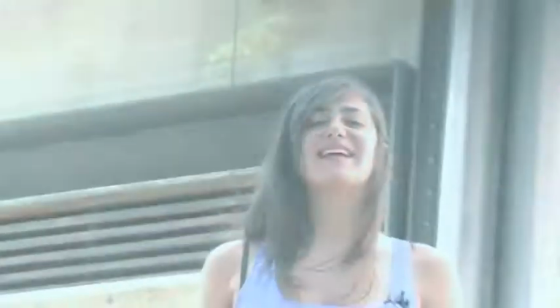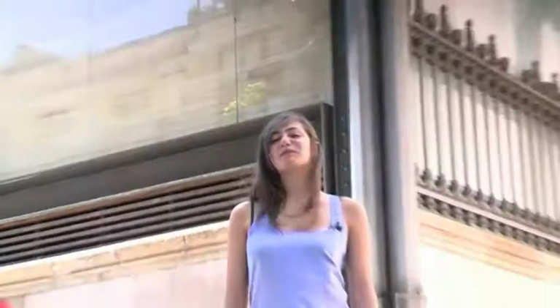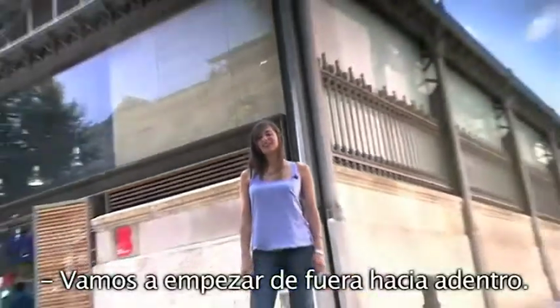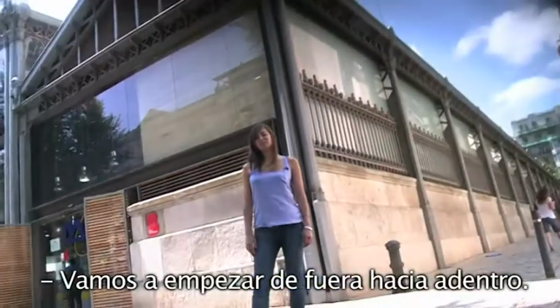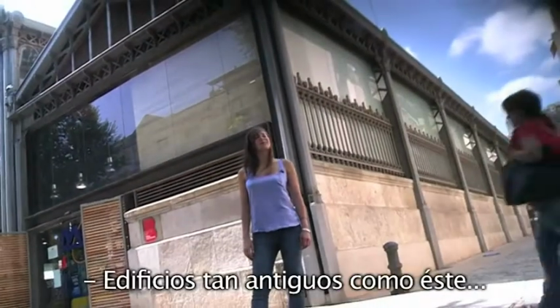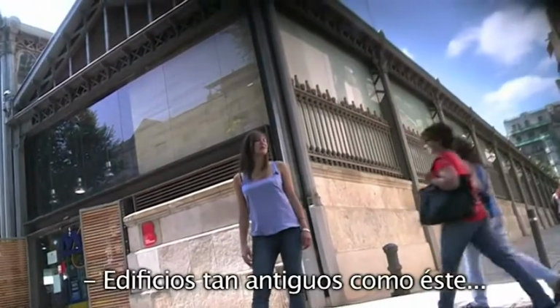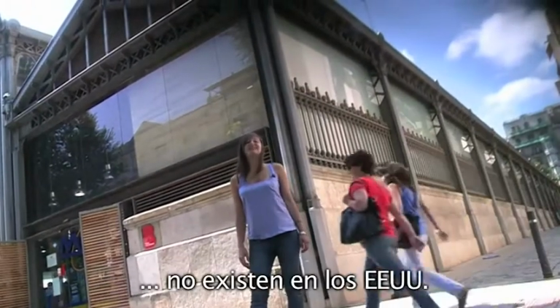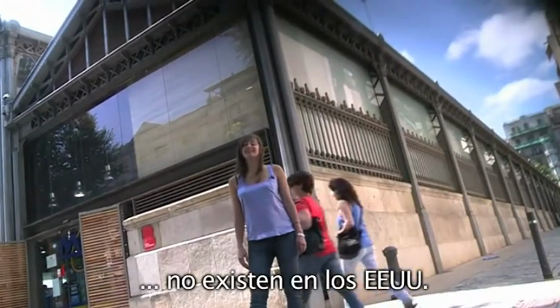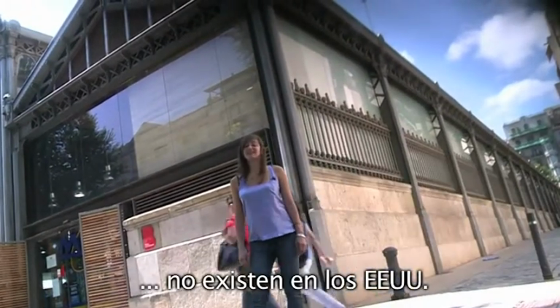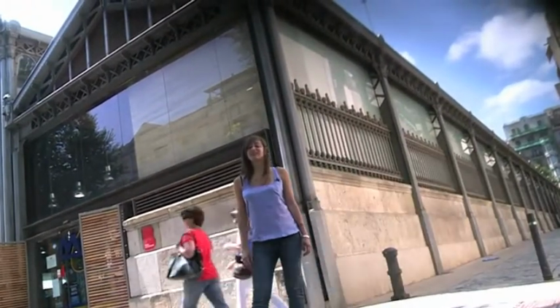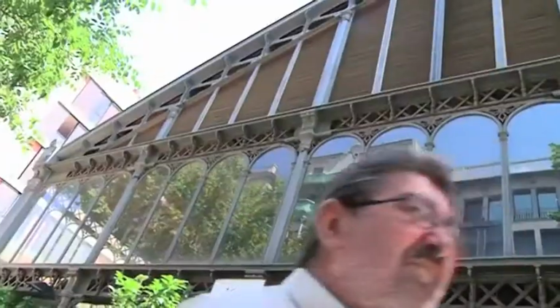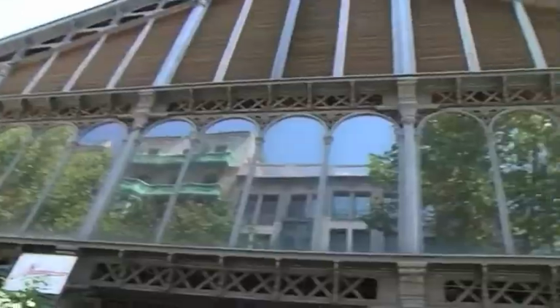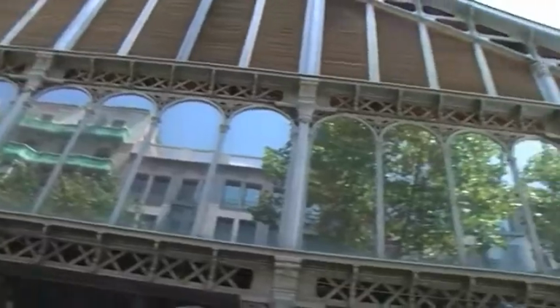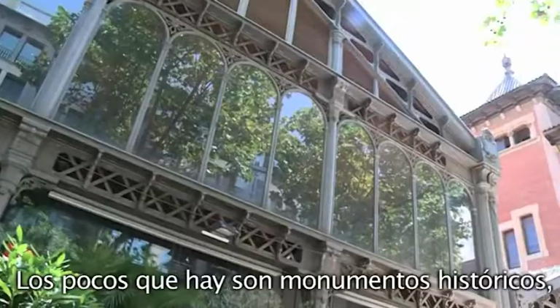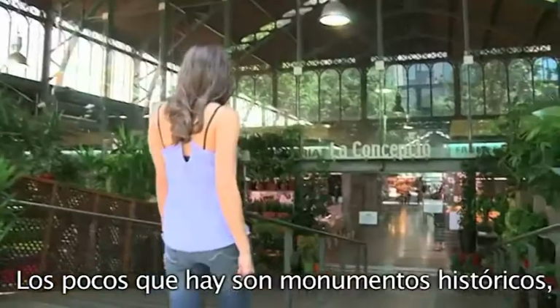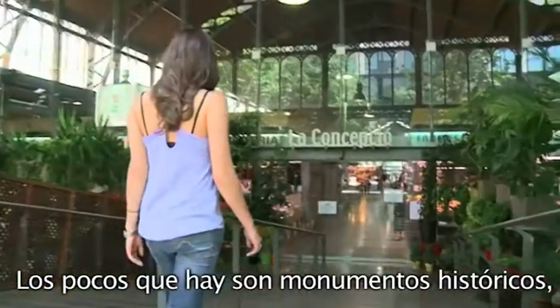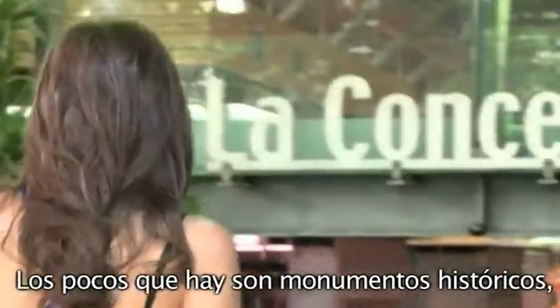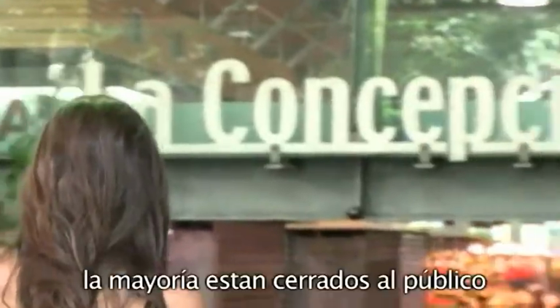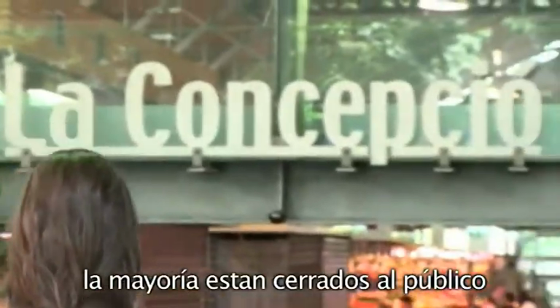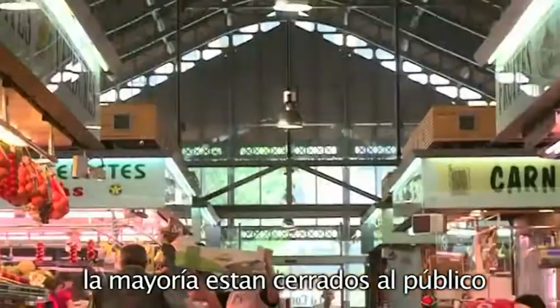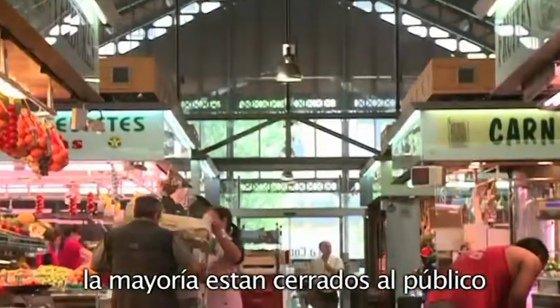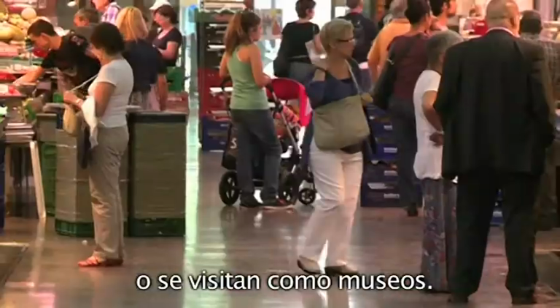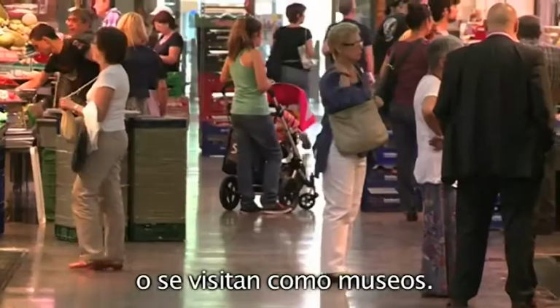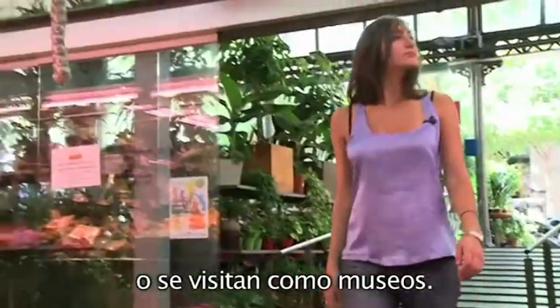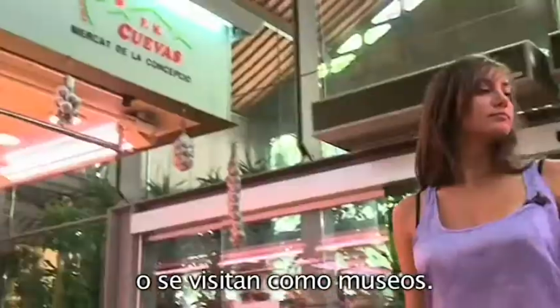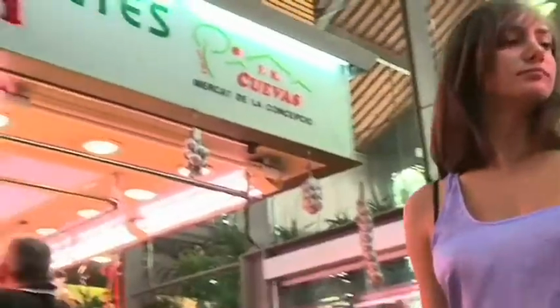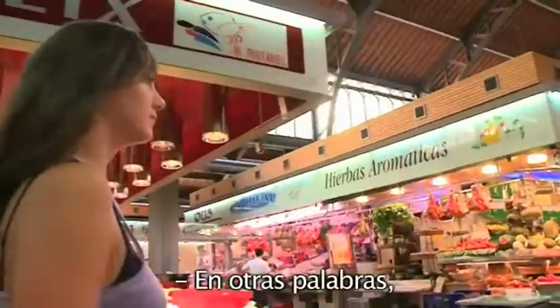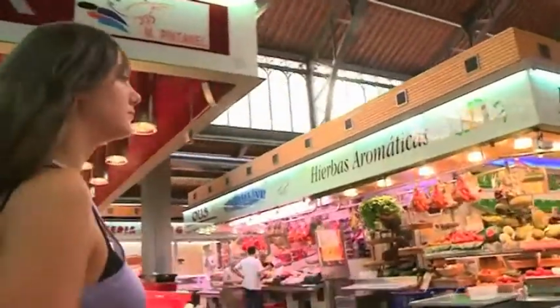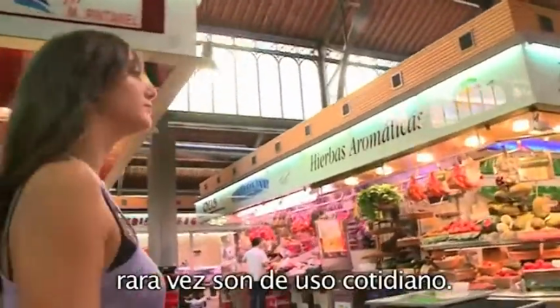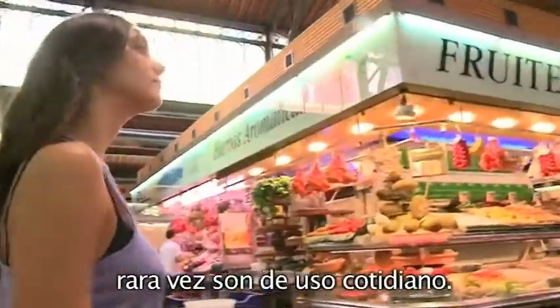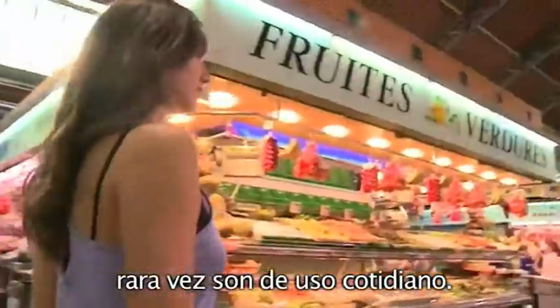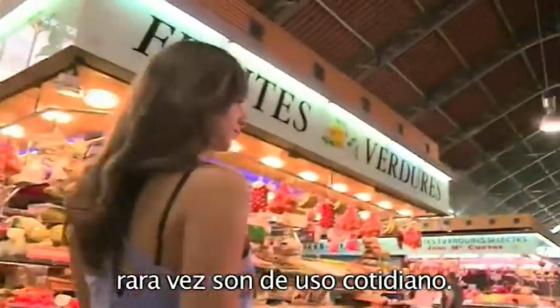Let's start from the outside in. Buildings this old don't really exist in the States. The few that are are declared historical monuments and are mostly either closed to the public or in museum-style presentation. In other words, they are rarely in such normal and daily use.